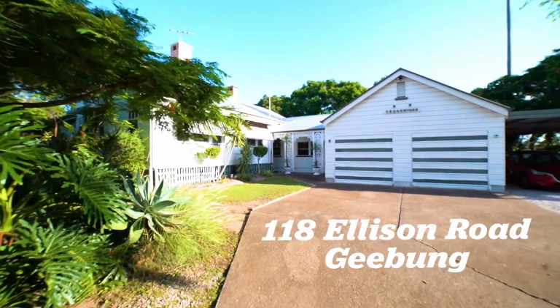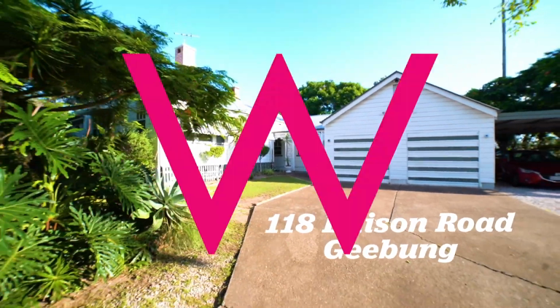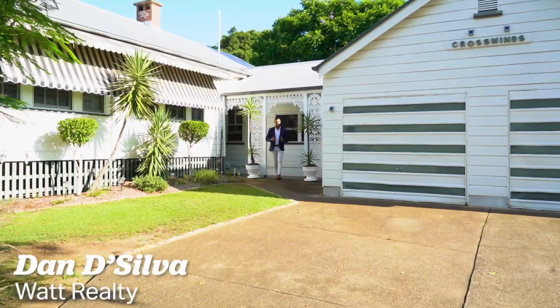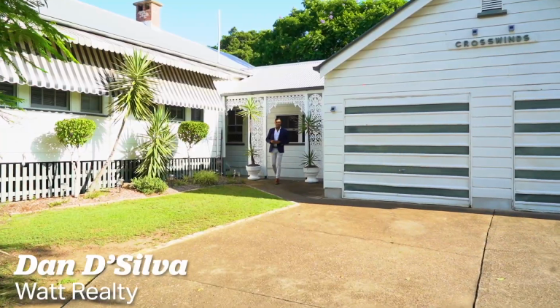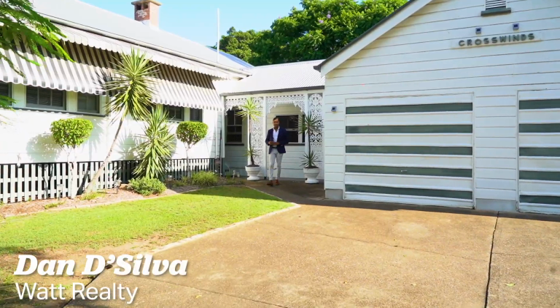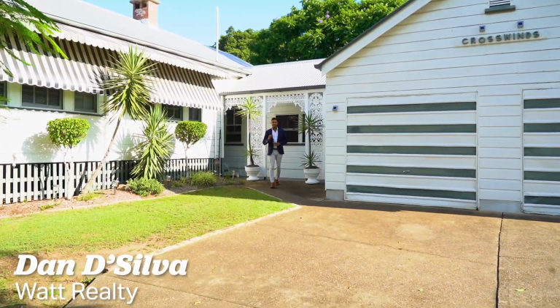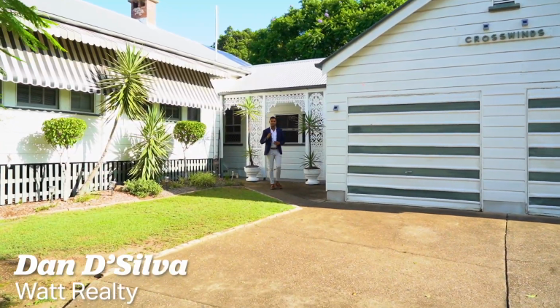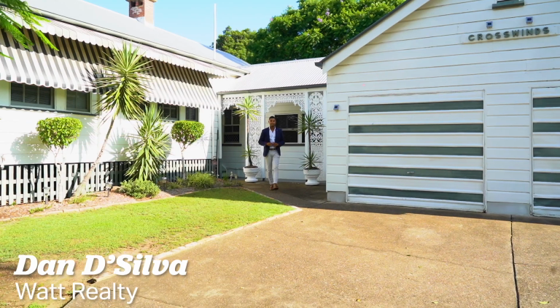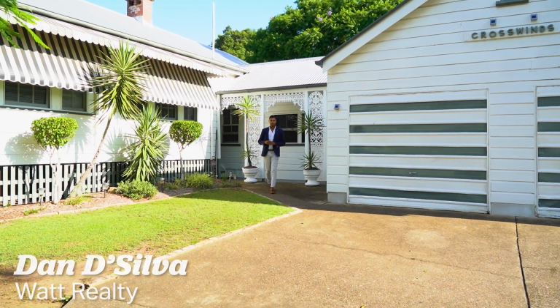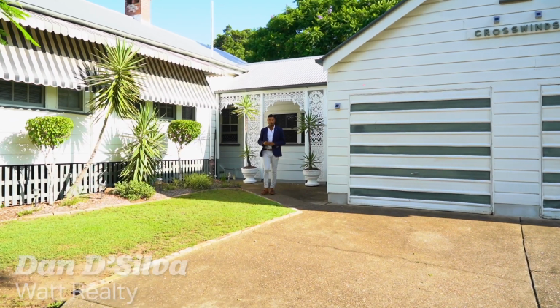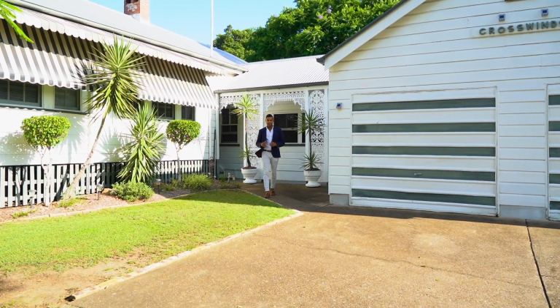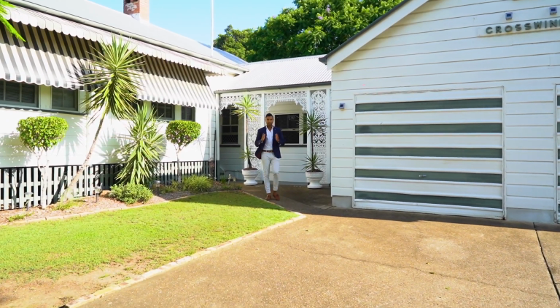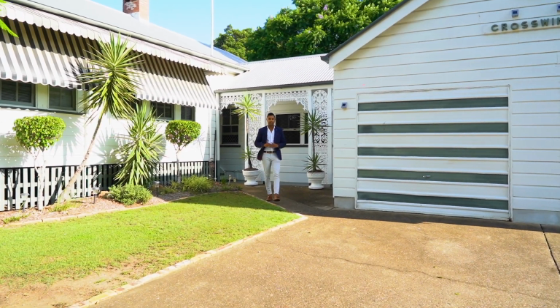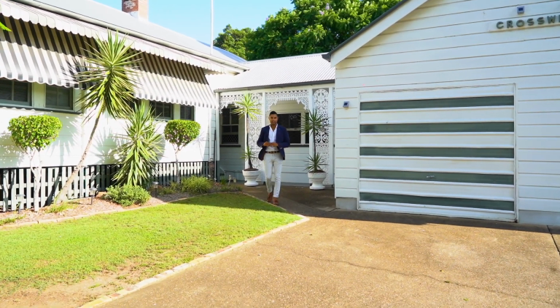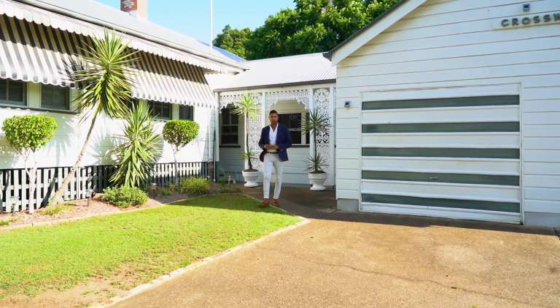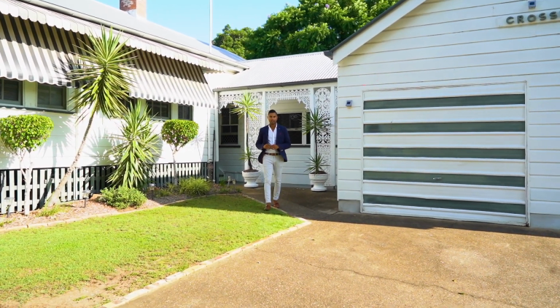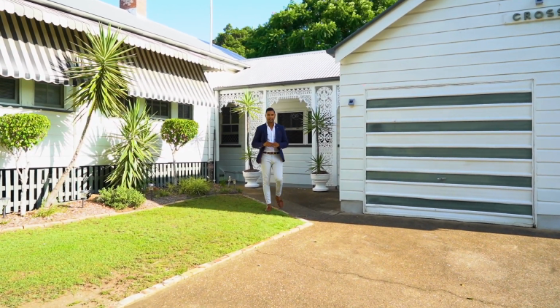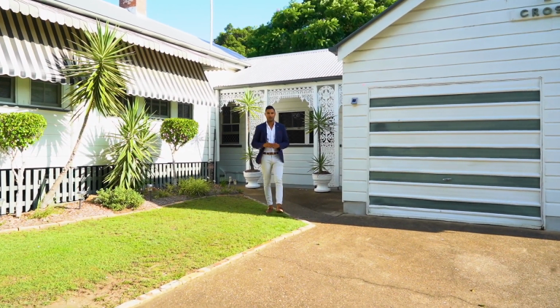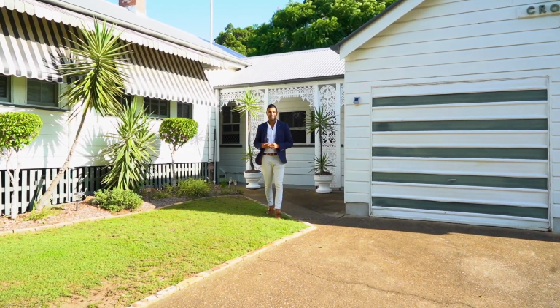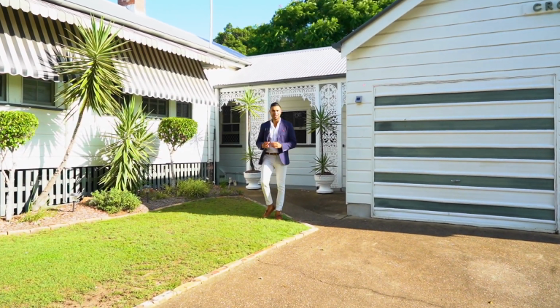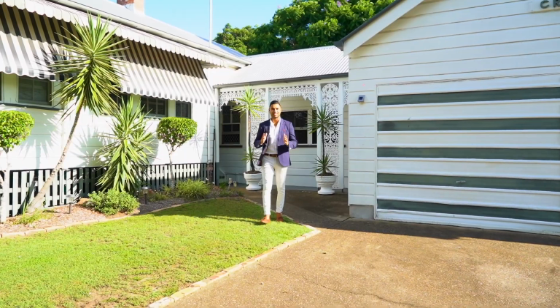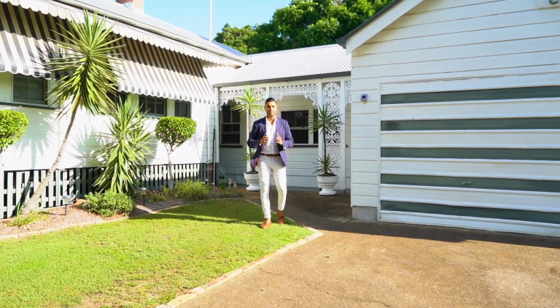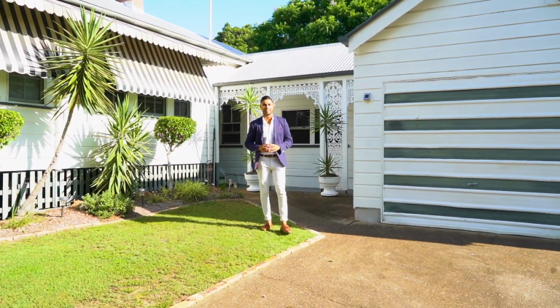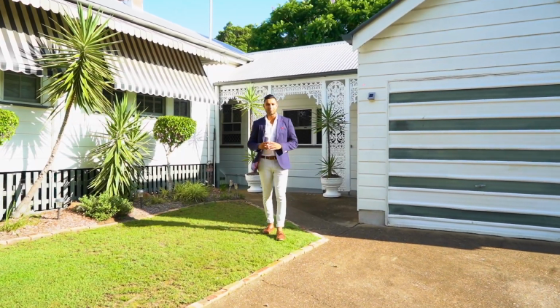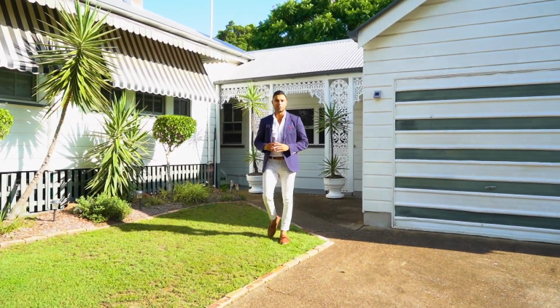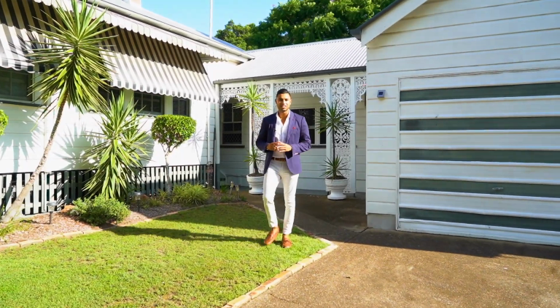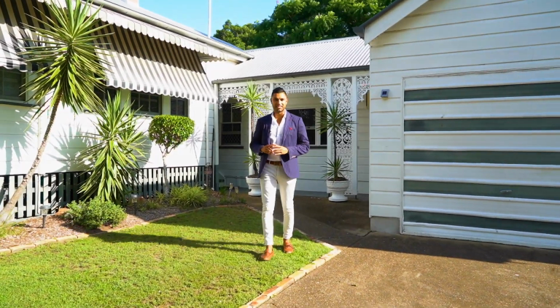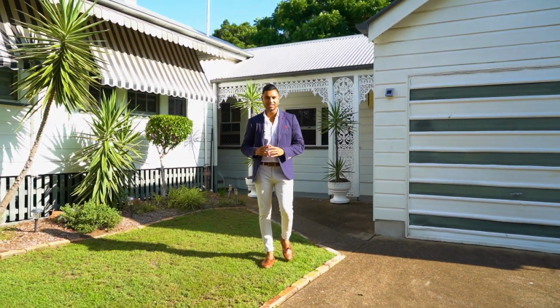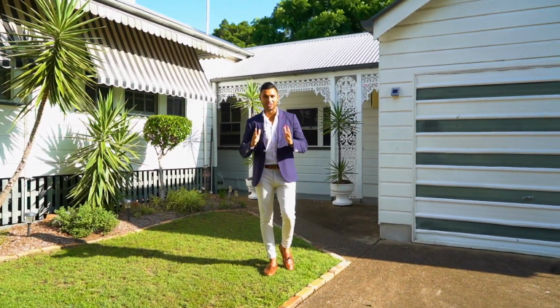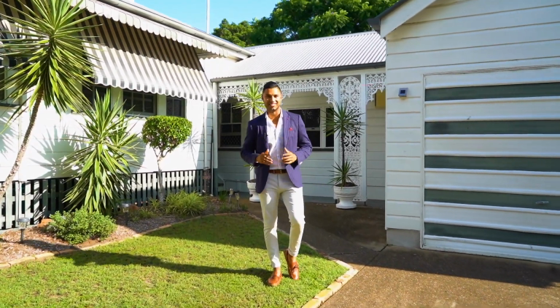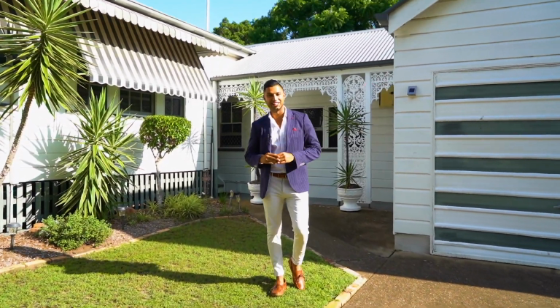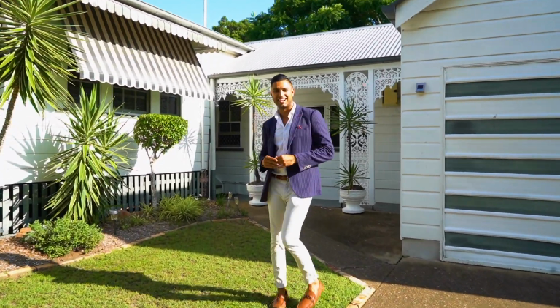This executive residence has been in the family since 1954 and only now it's available for one lucky new buyer. I'm Dan De Silva and it's an absolute privilege to present to you Crosswinds. Let's check it out.